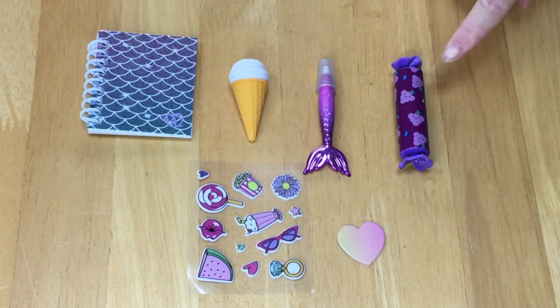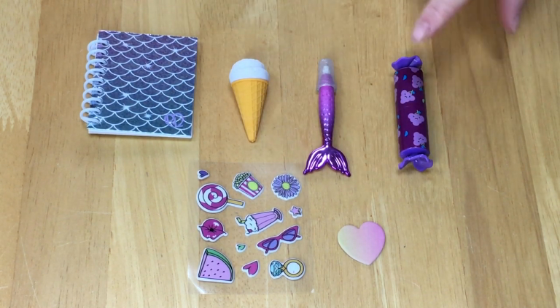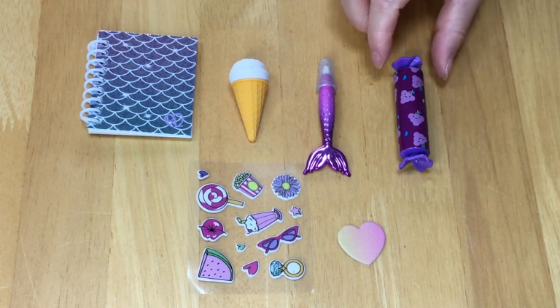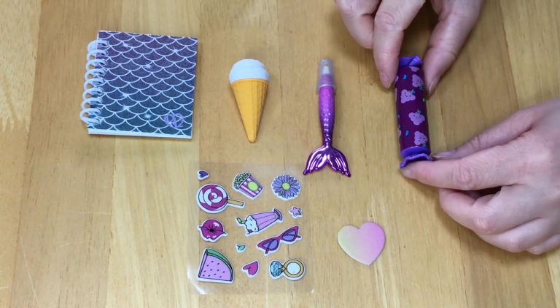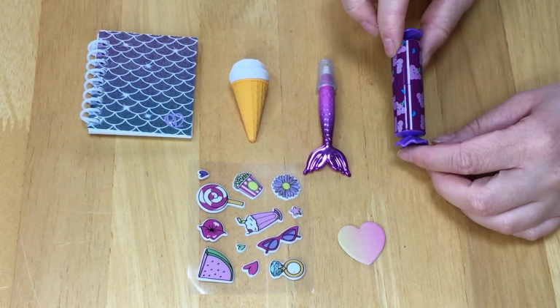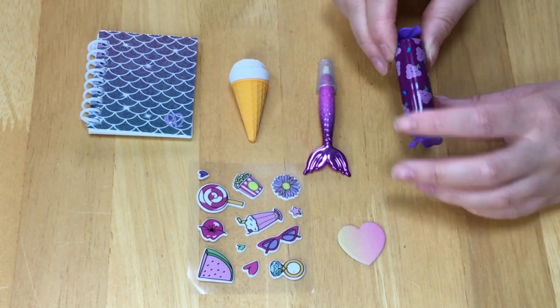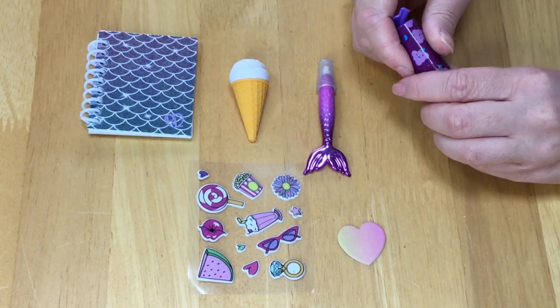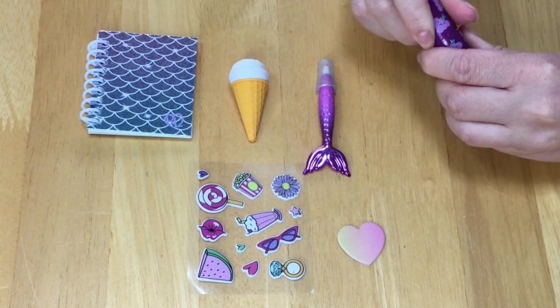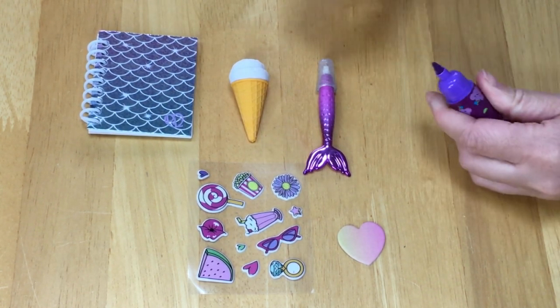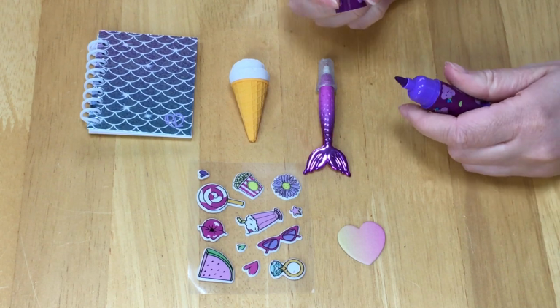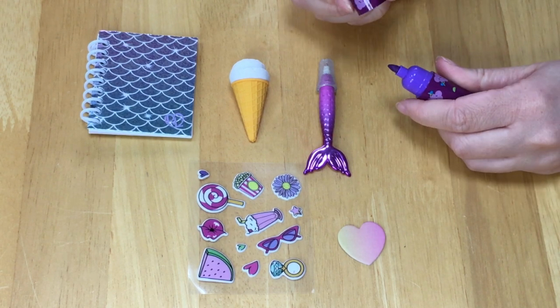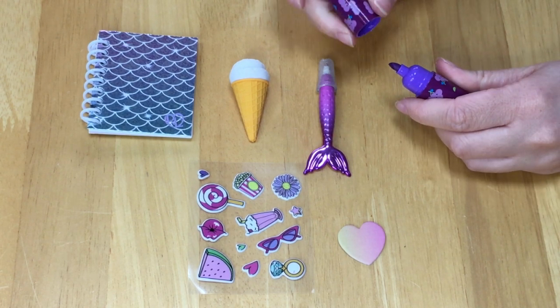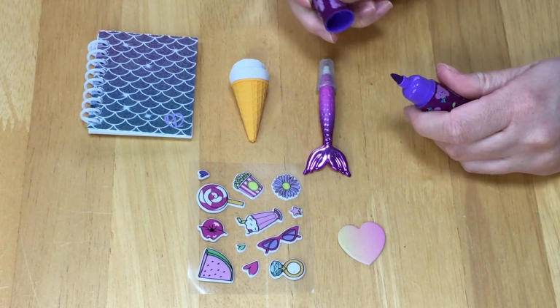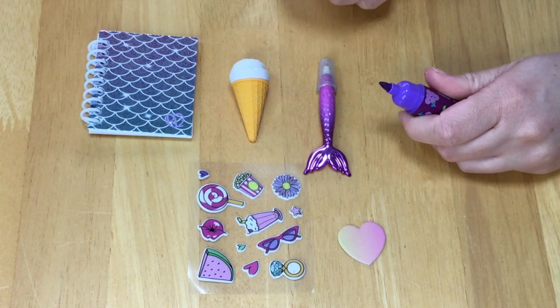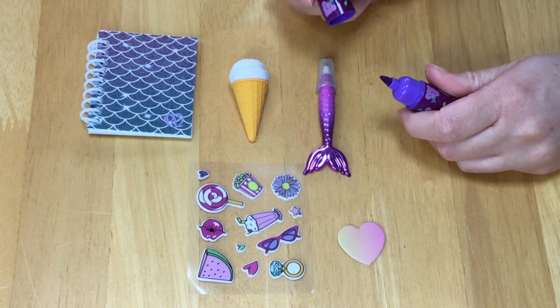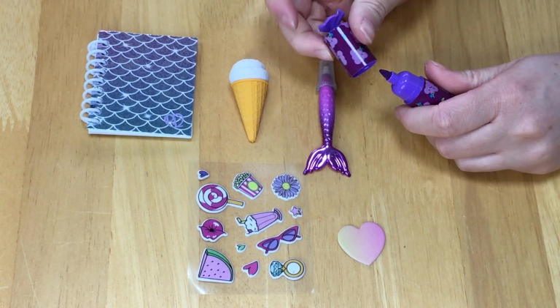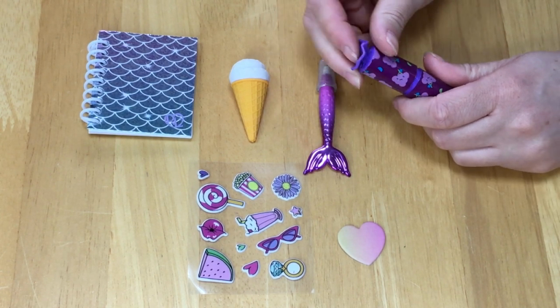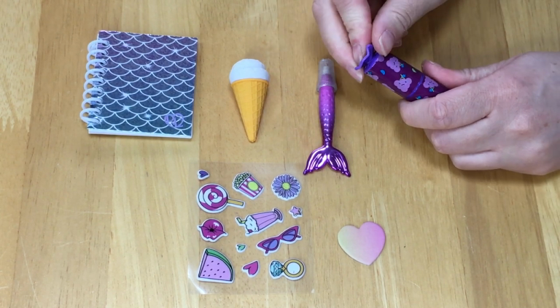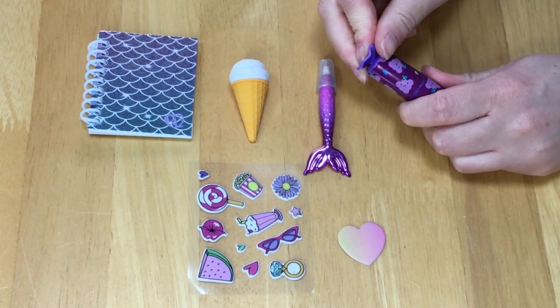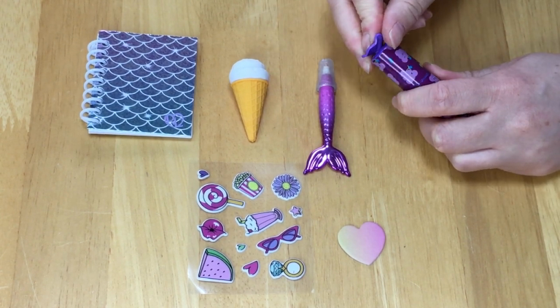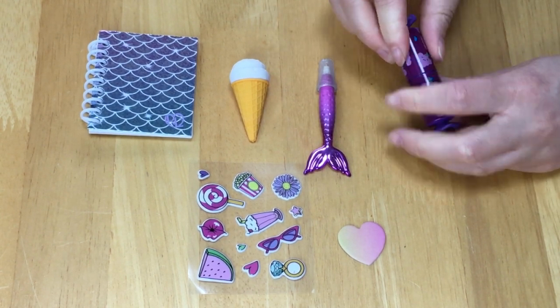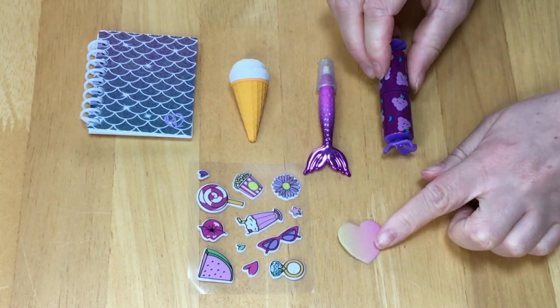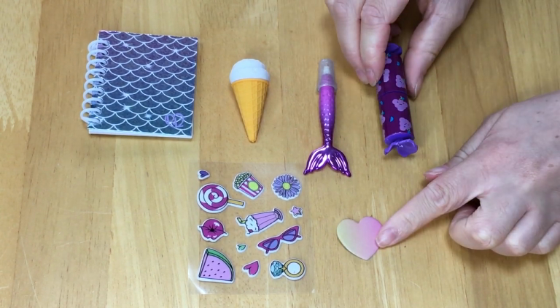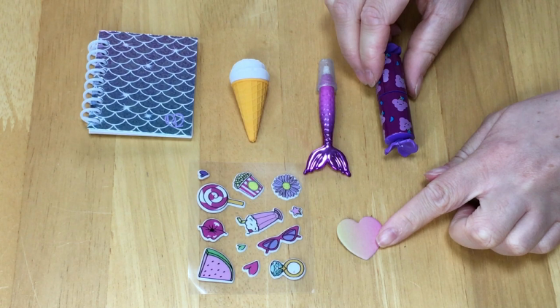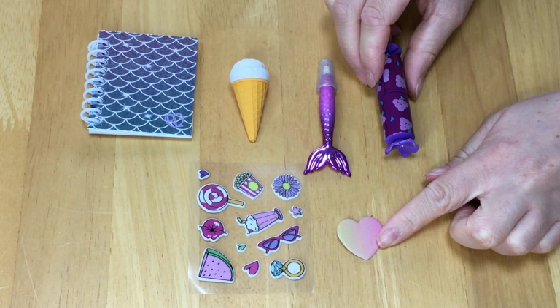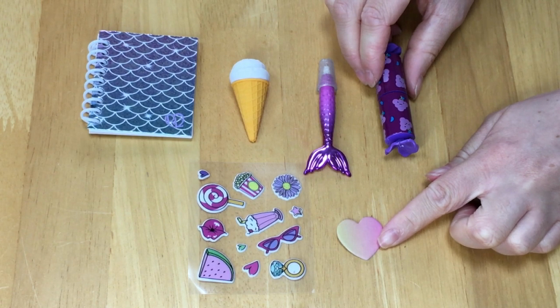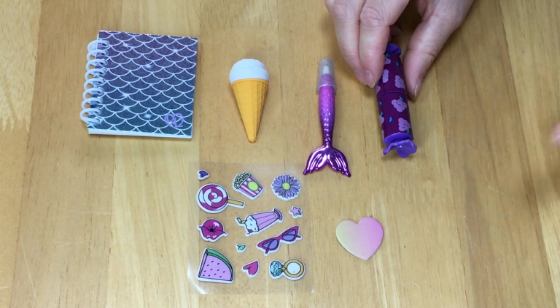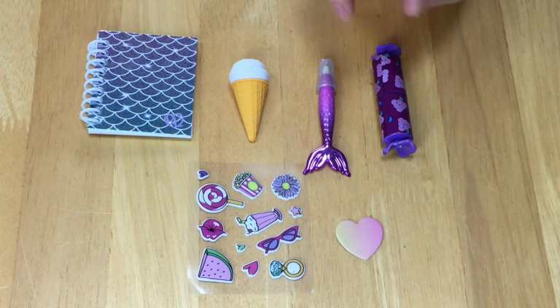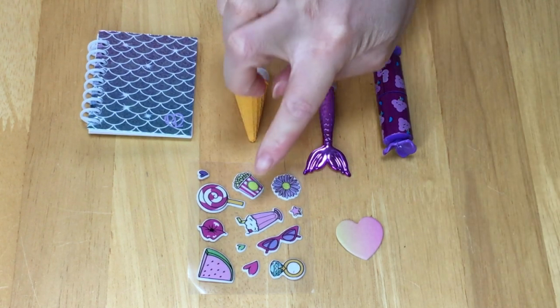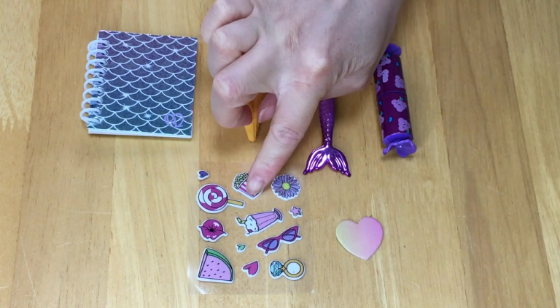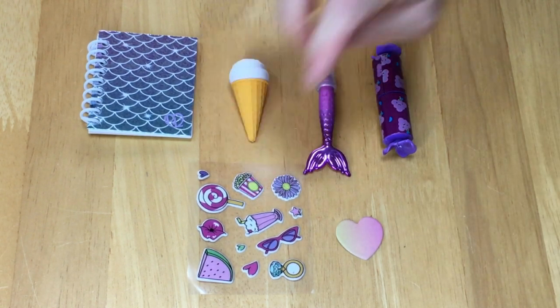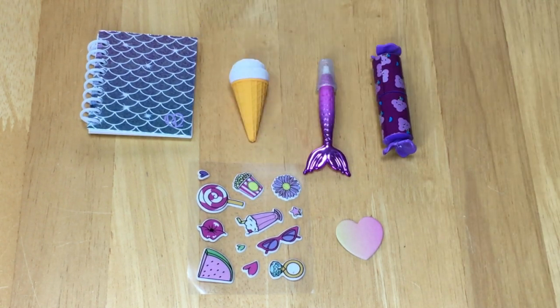There's a highlighter styled like a candy wrapper with grapes on the front, and it is a purple highlighter when you remove the lid. There's also a small notepad shaped as a heart and there's a sheet of stickers too.